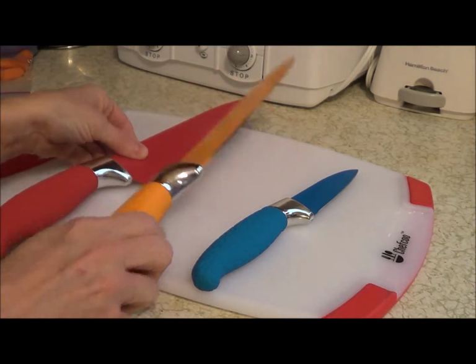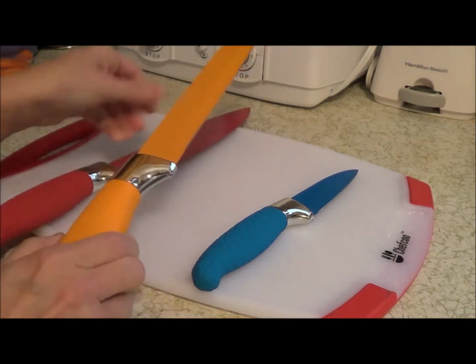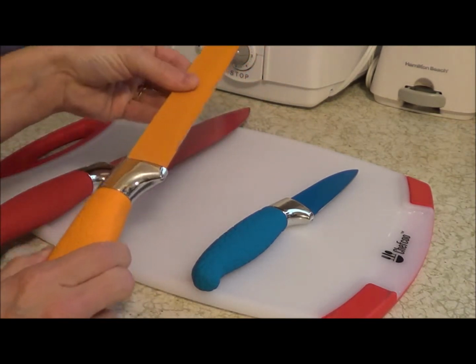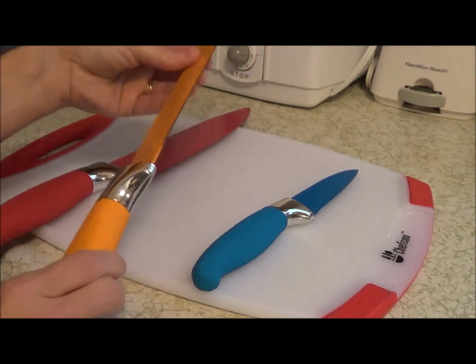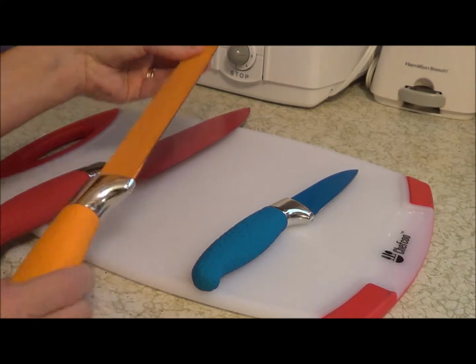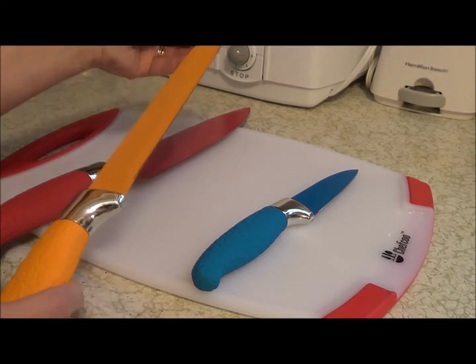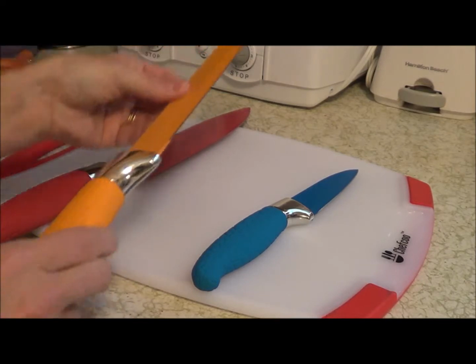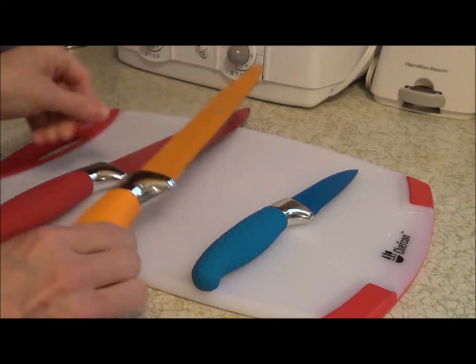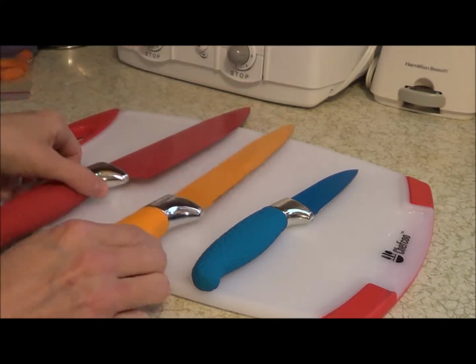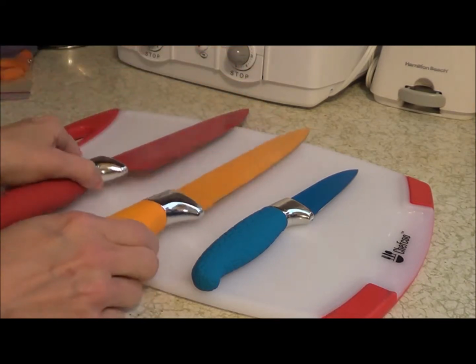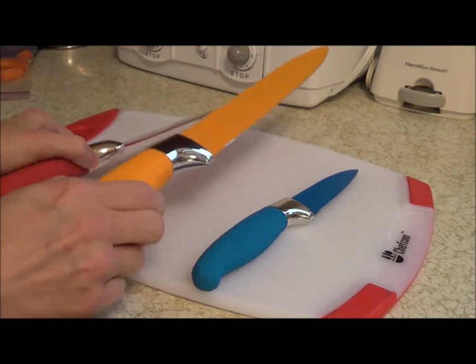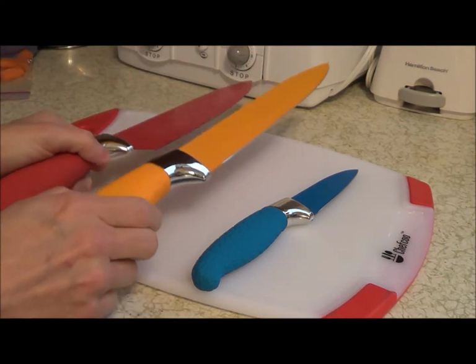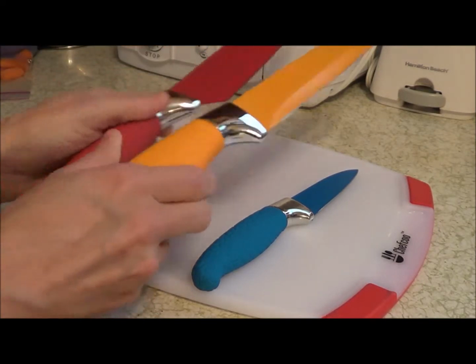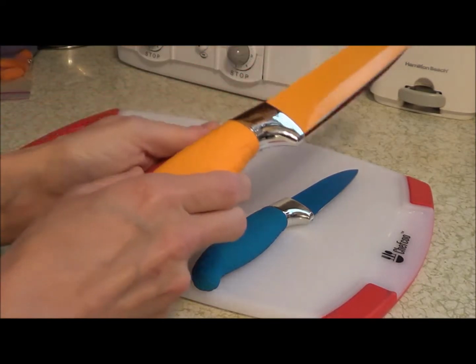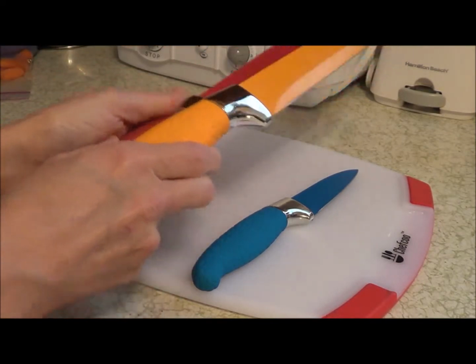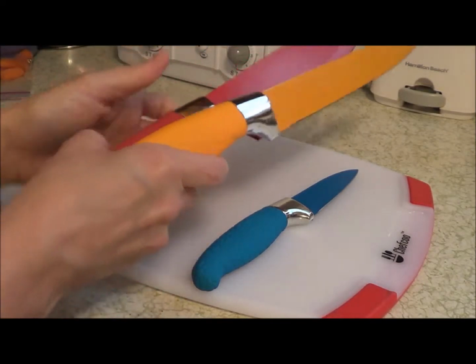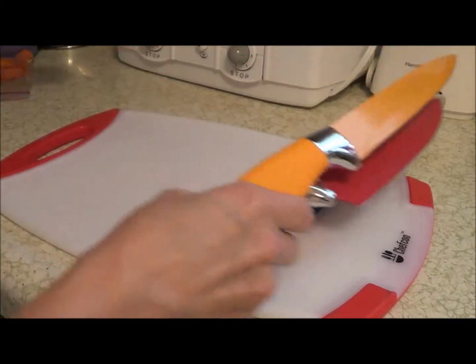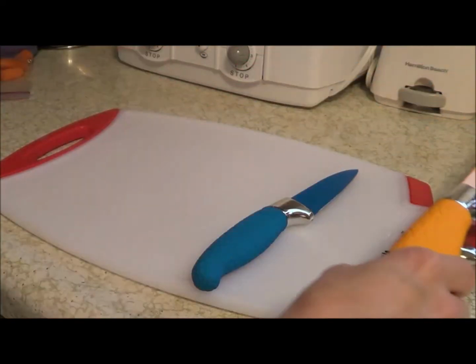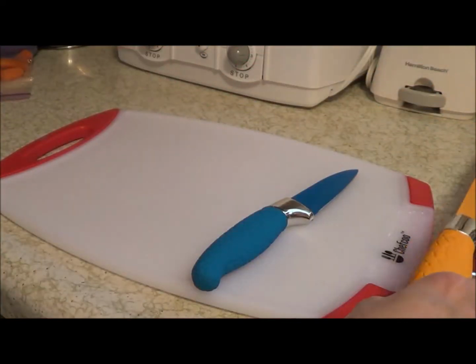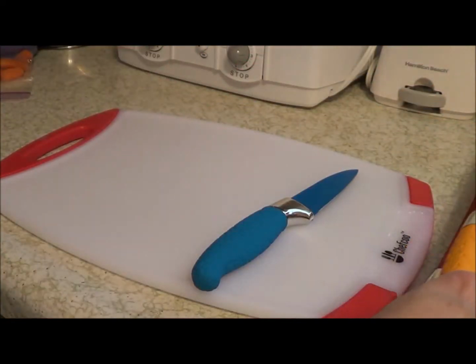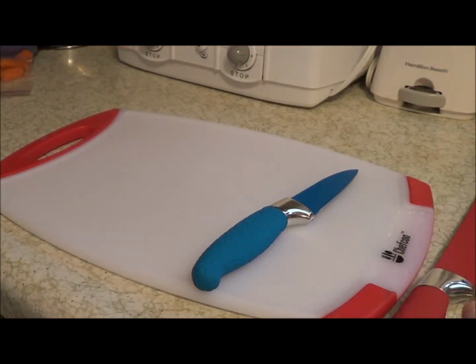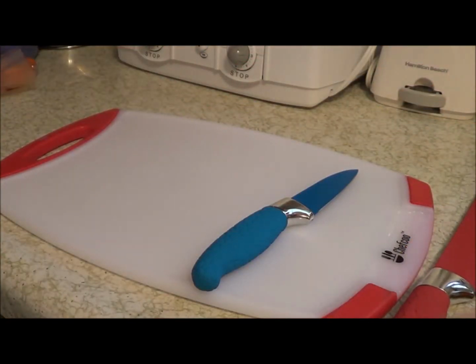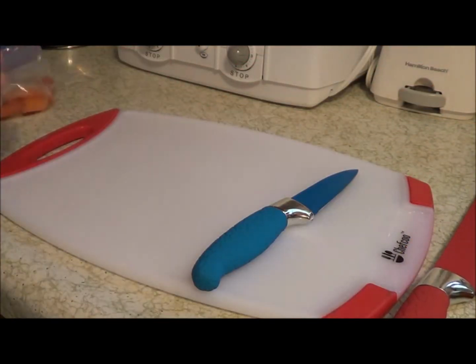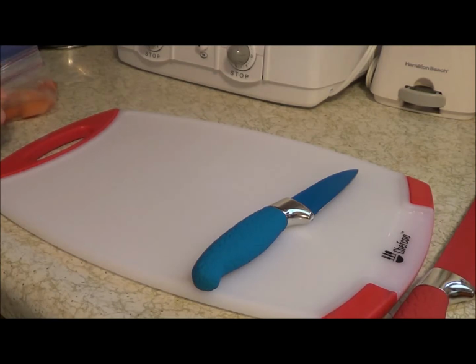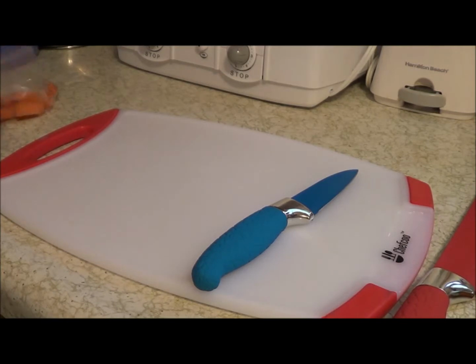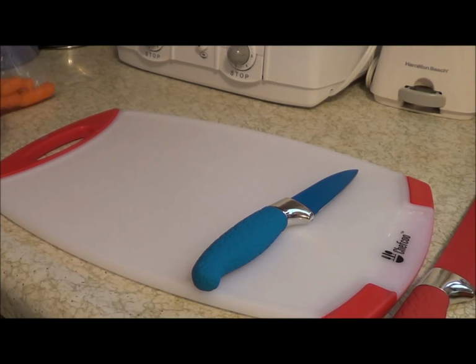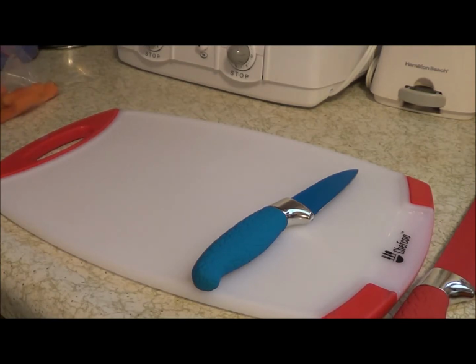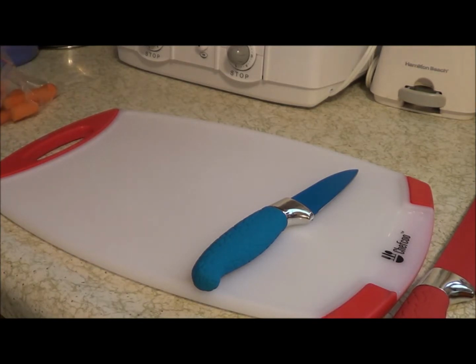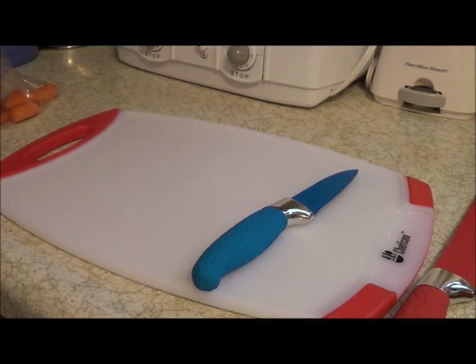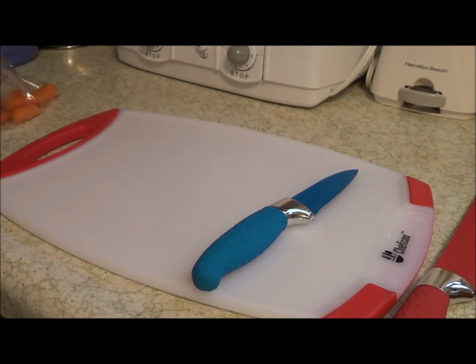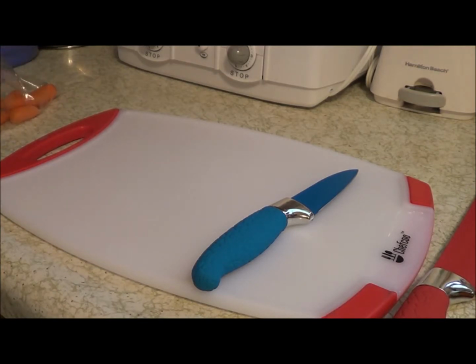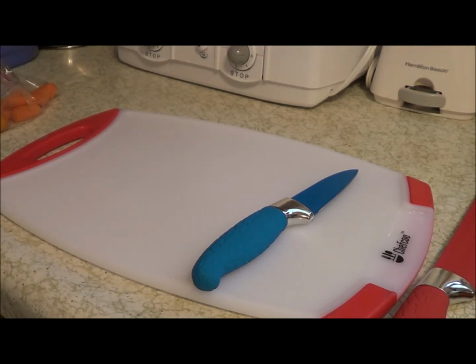The same with this one — it's great for cutting potatoes. I wanted to show you today how nicely these cut with a couple of different things.